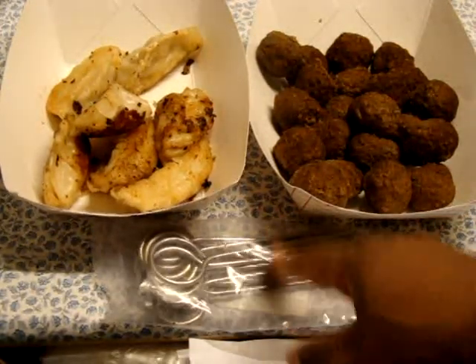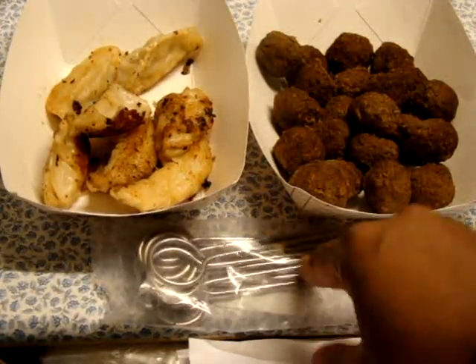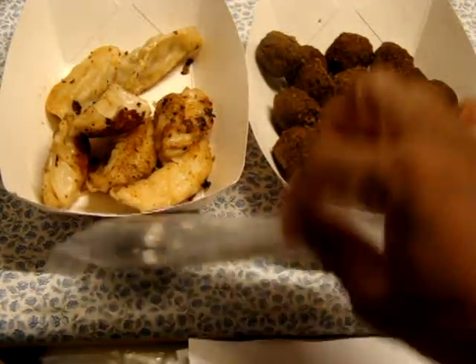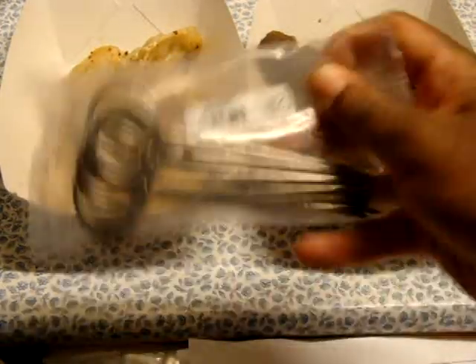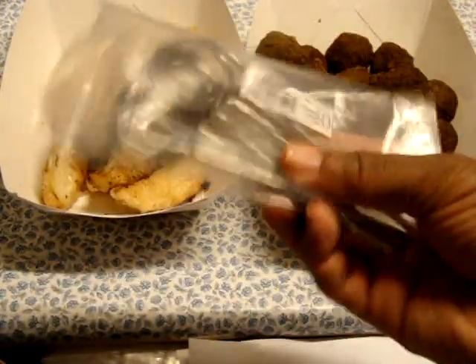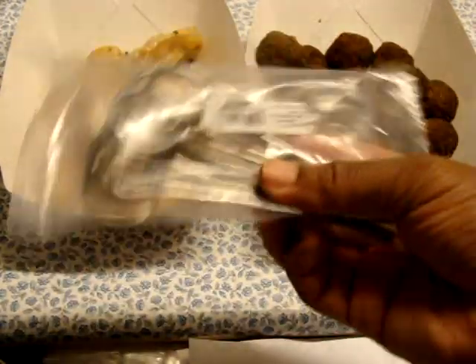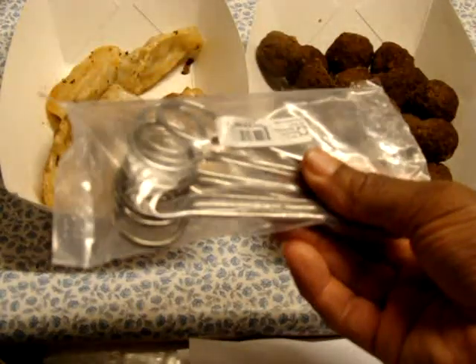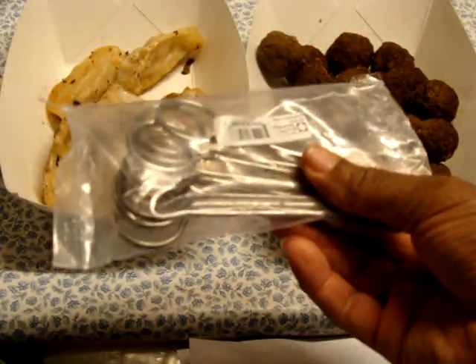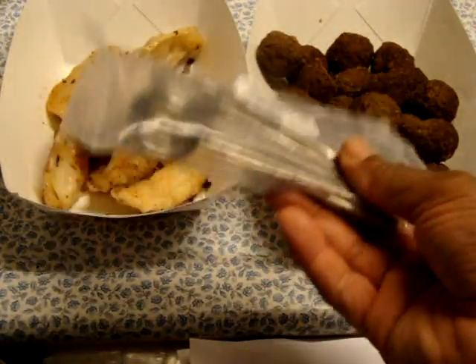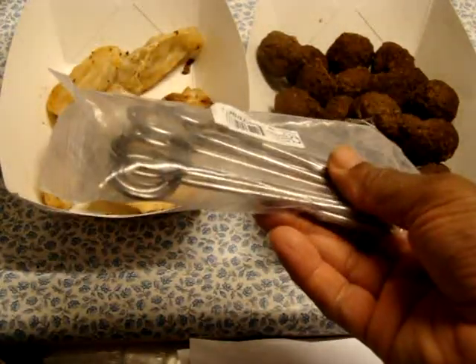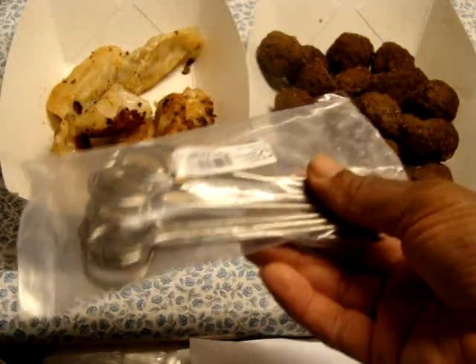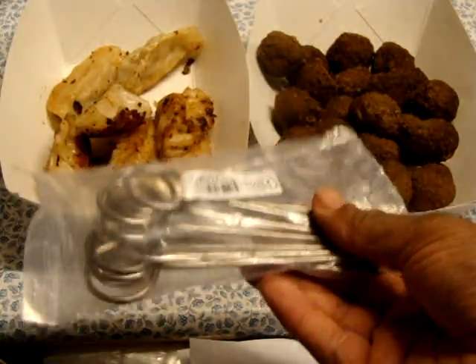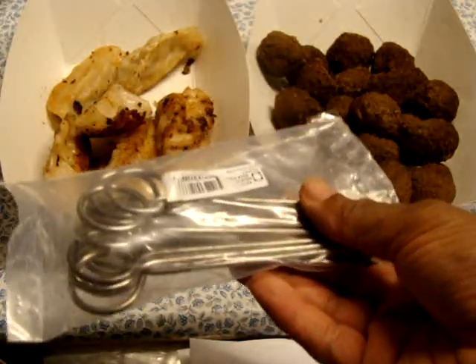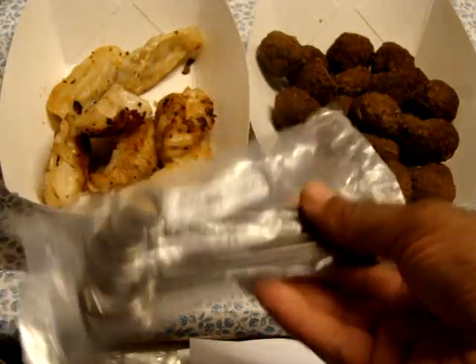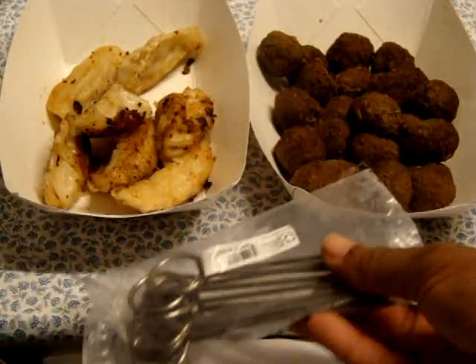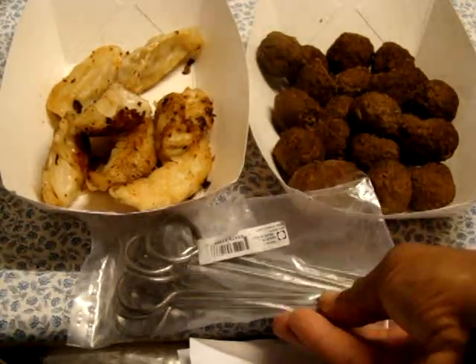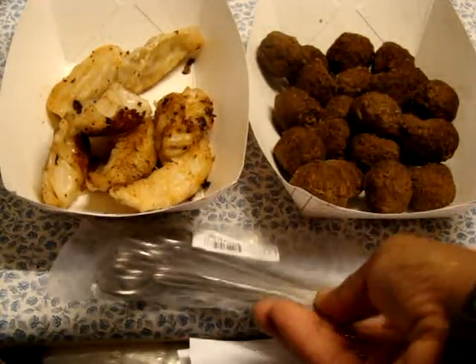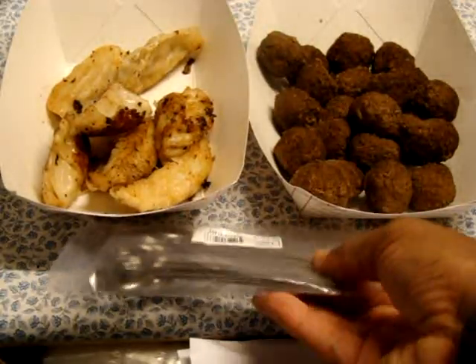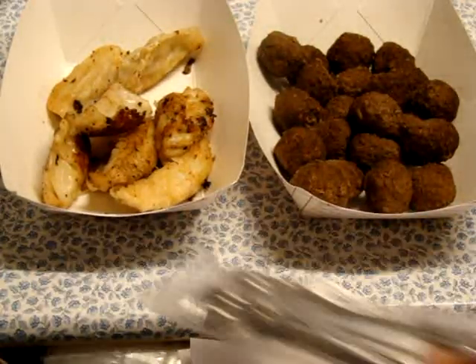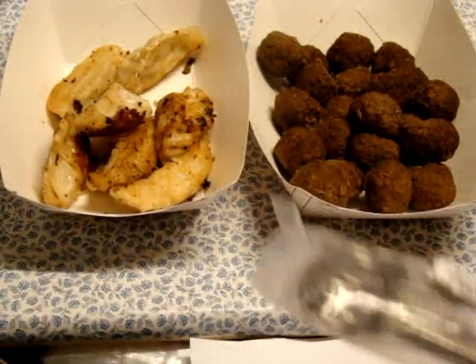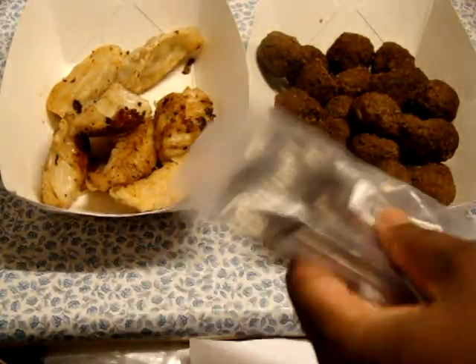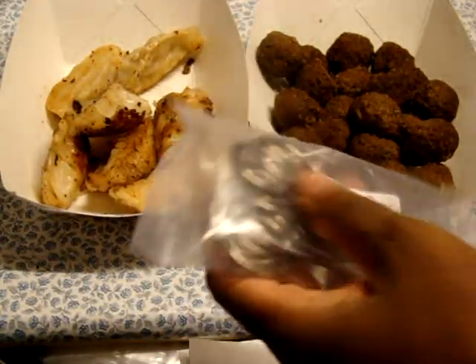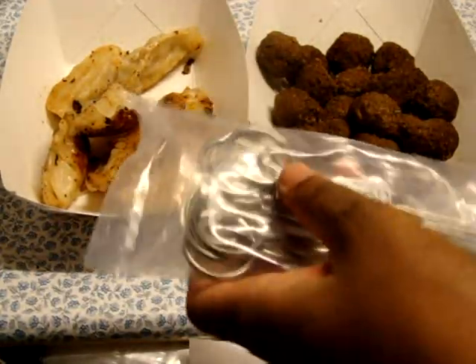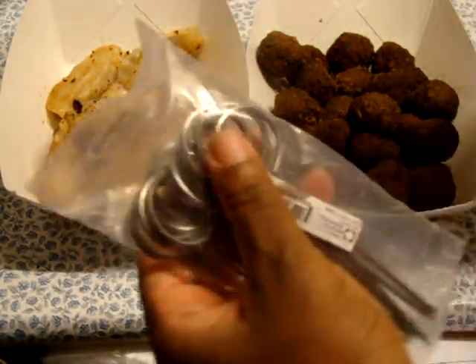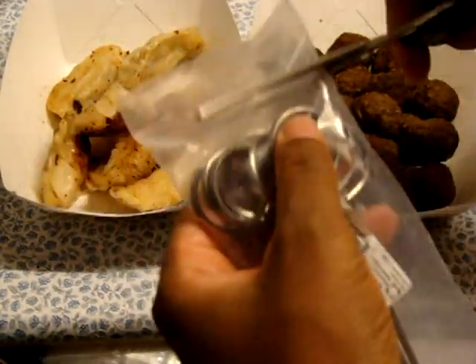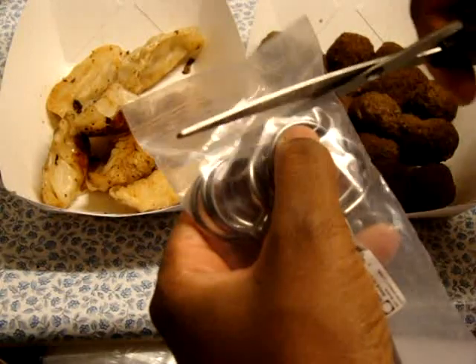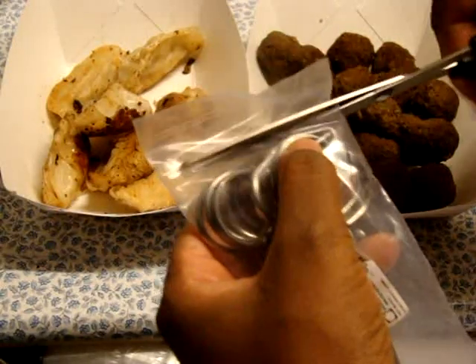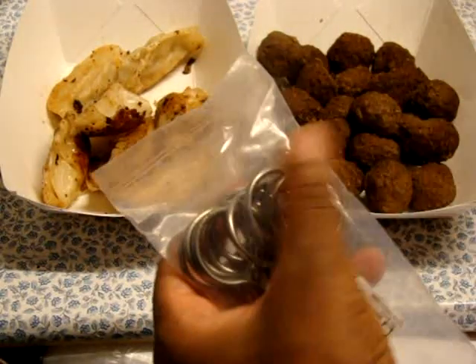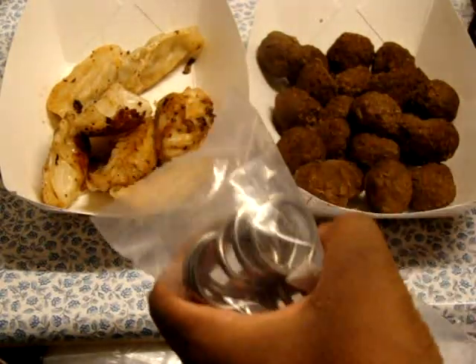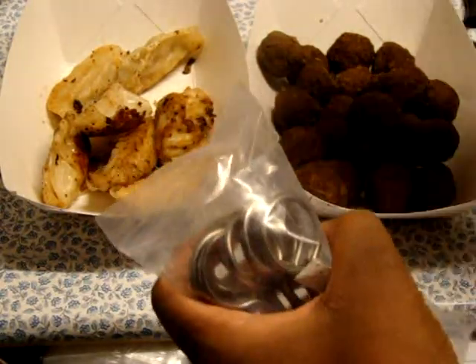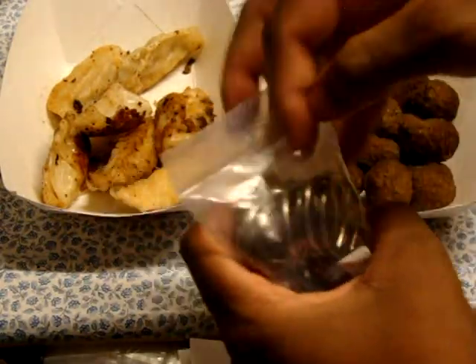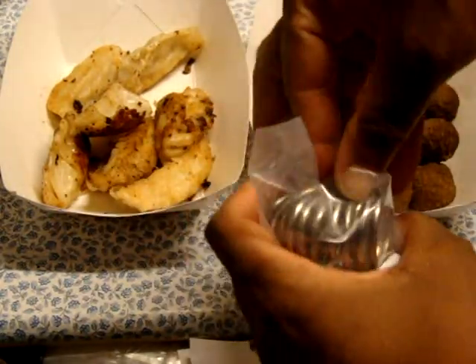So what I have here in front of me are some meatballs and some pot stickers. I'm planning on putting them on the skewers. So let me go ahead and open it on up. I'm going to go ahead and form us some skewers.